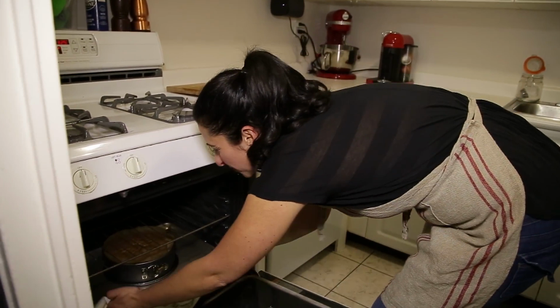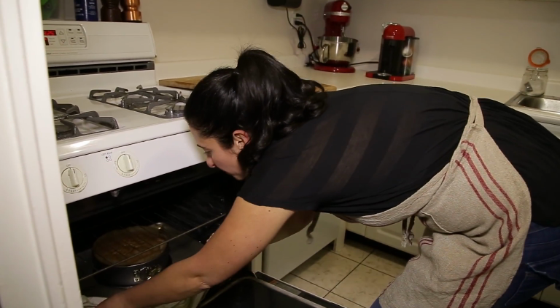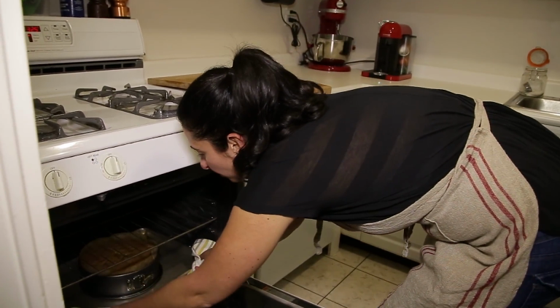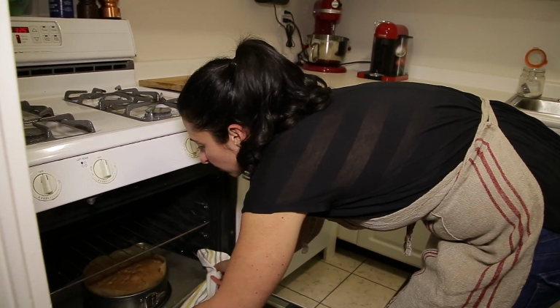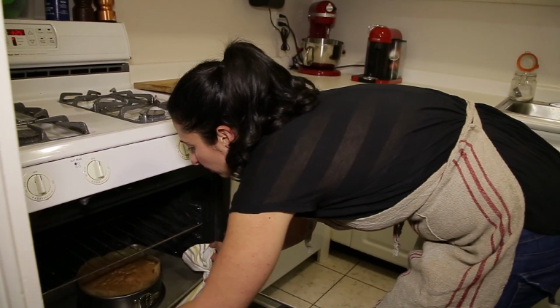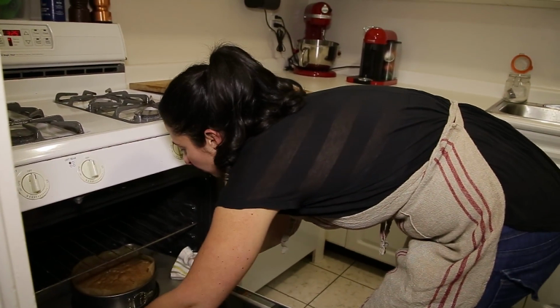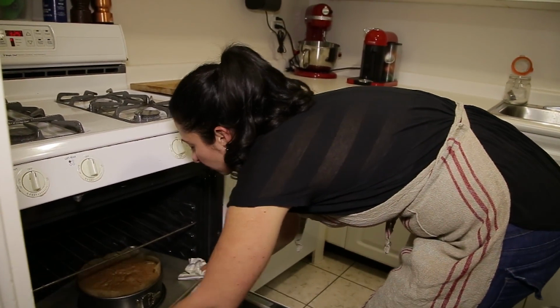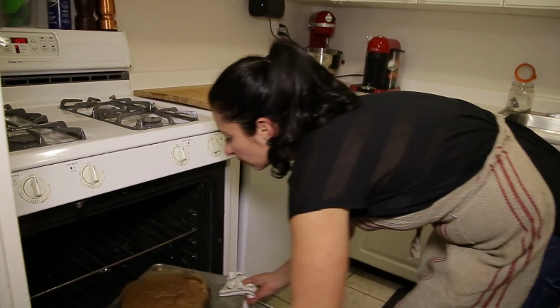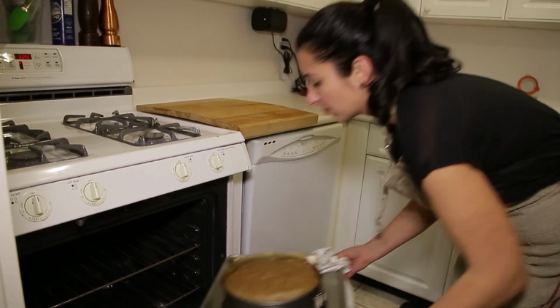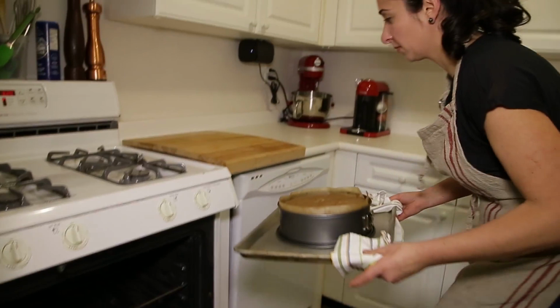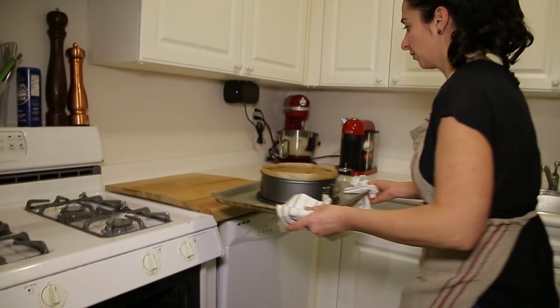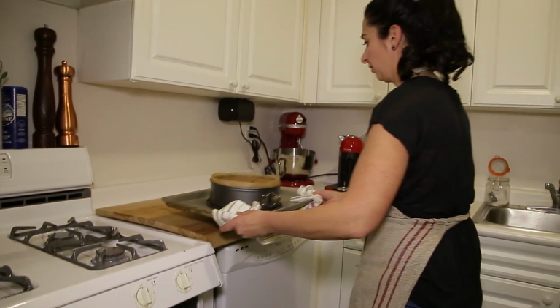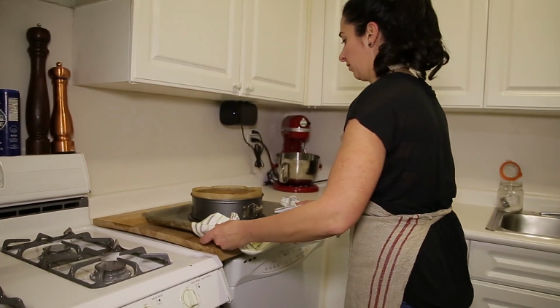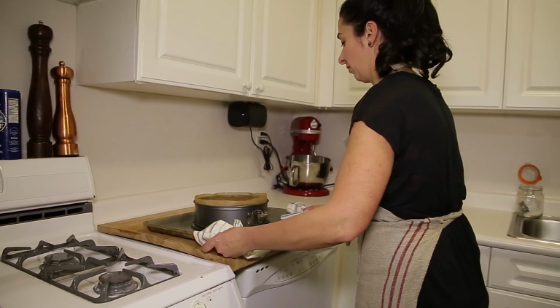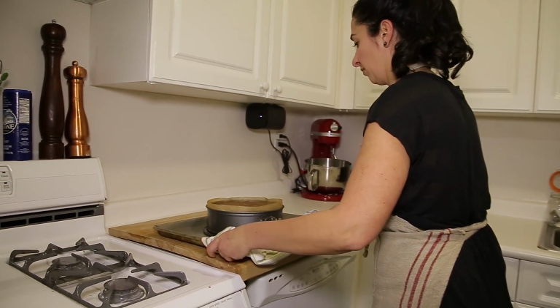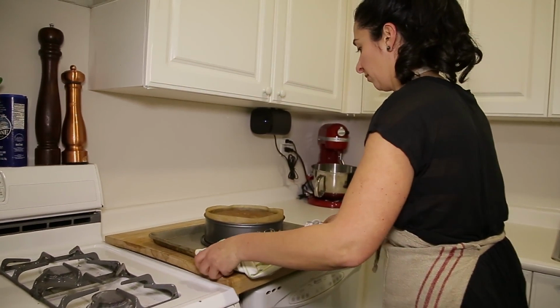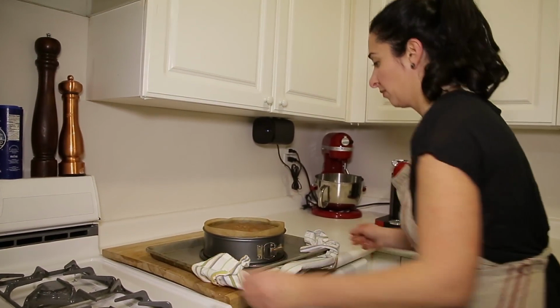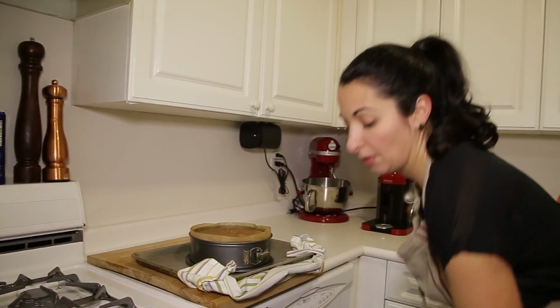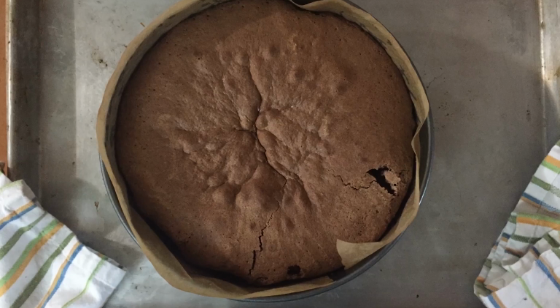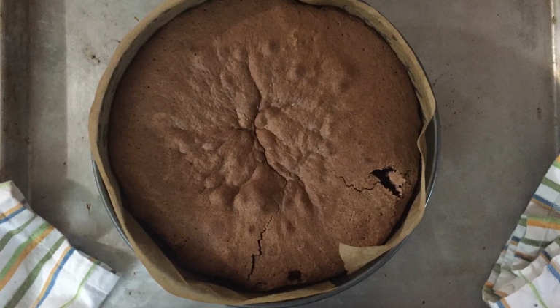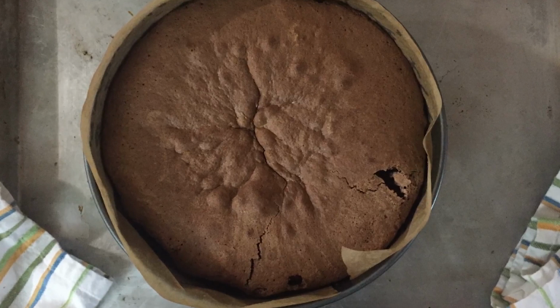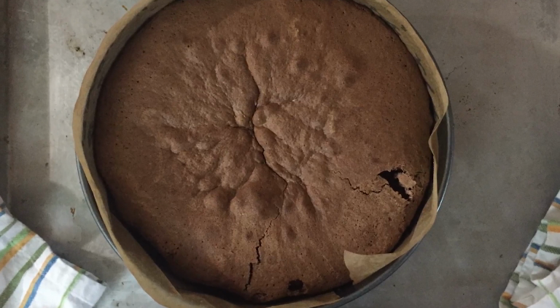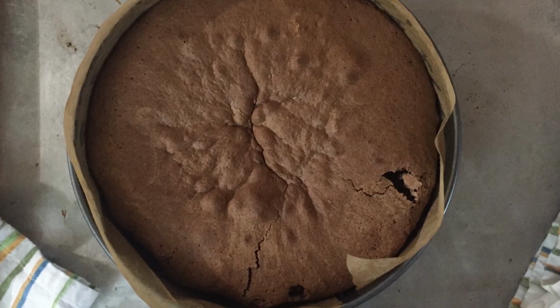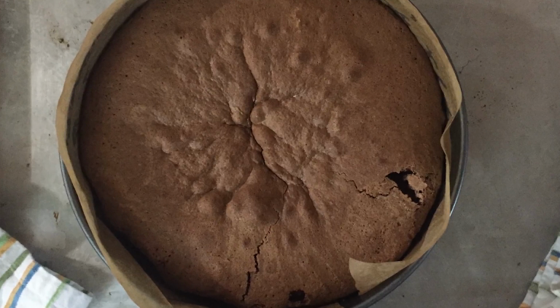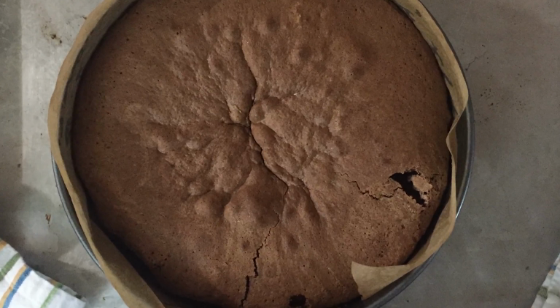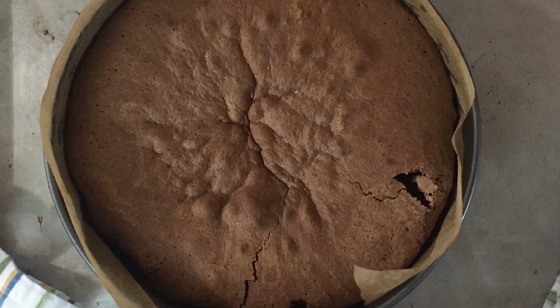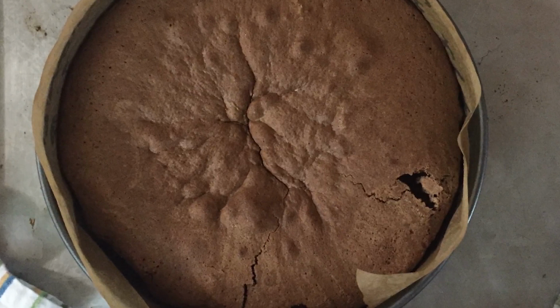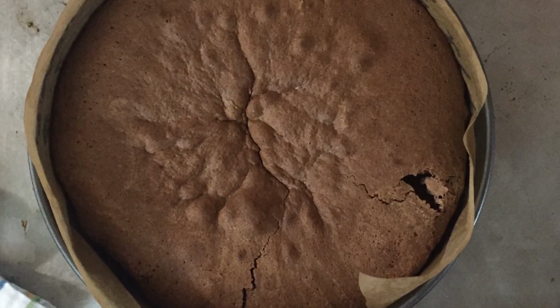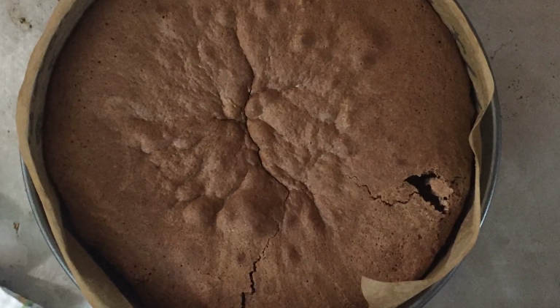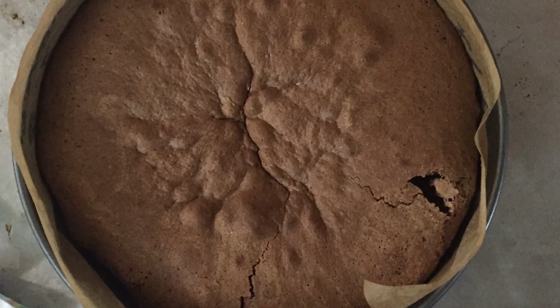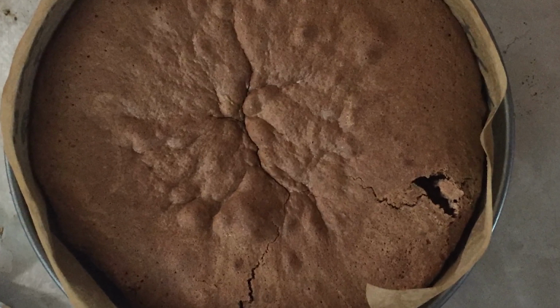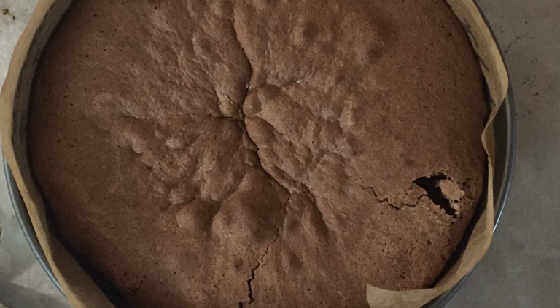It's been 55 minutes and the cake is ready. We're going to let it cool down completely, and then we're going to open this up, and it'll be ready to go for tomorrow.